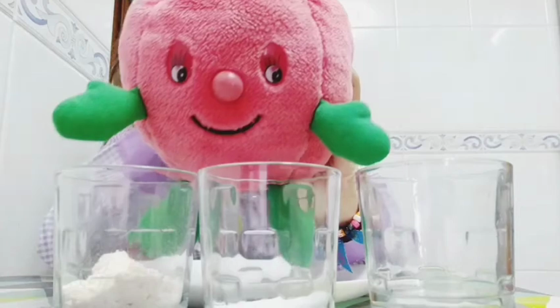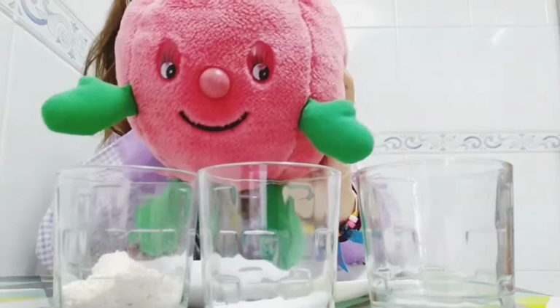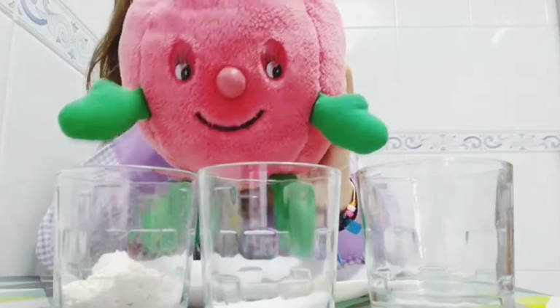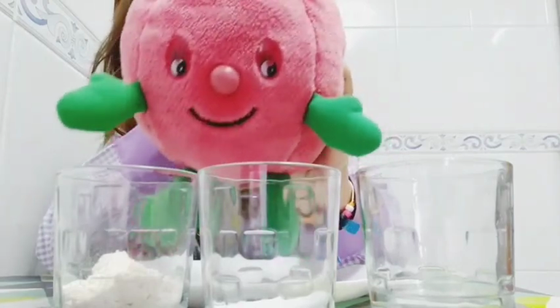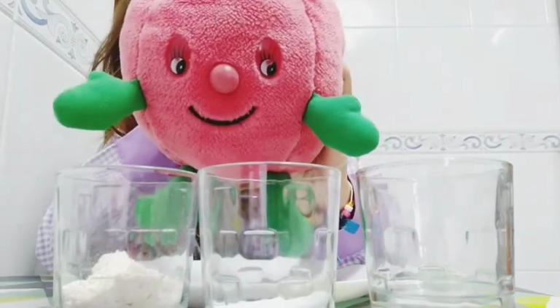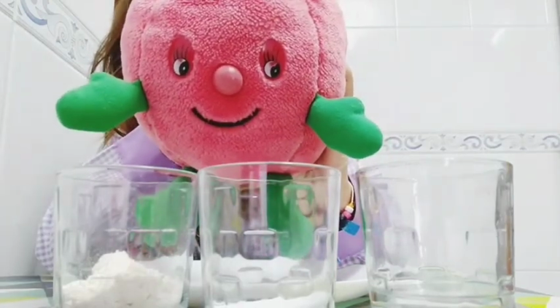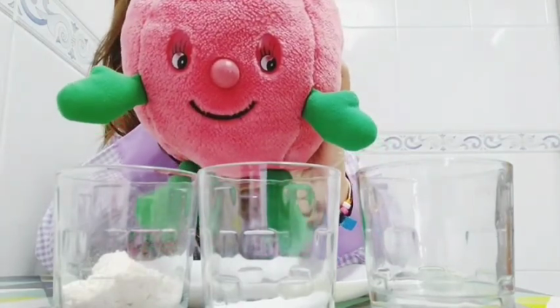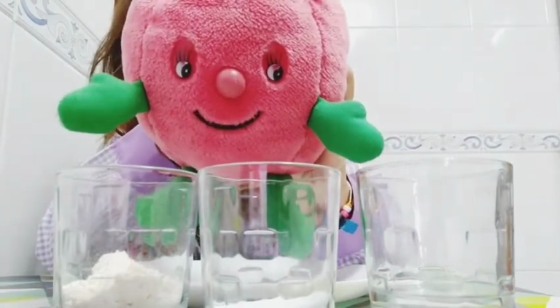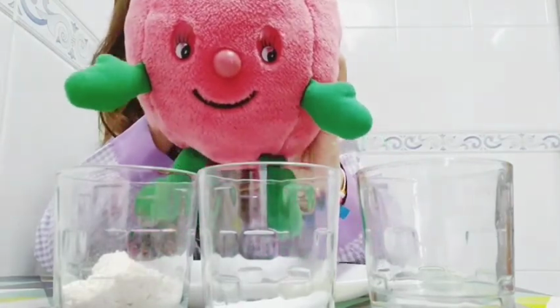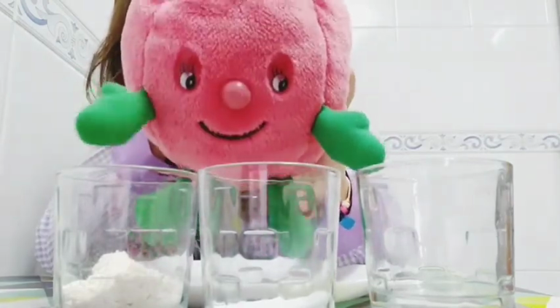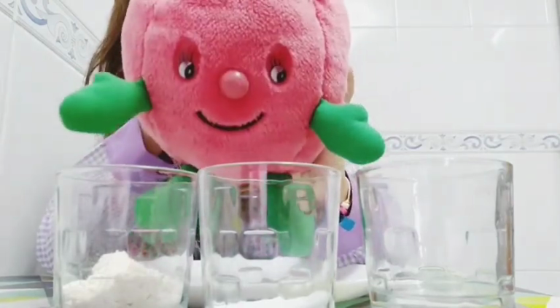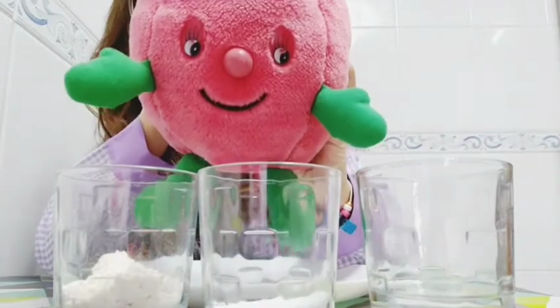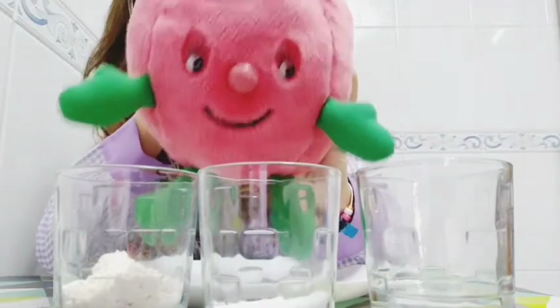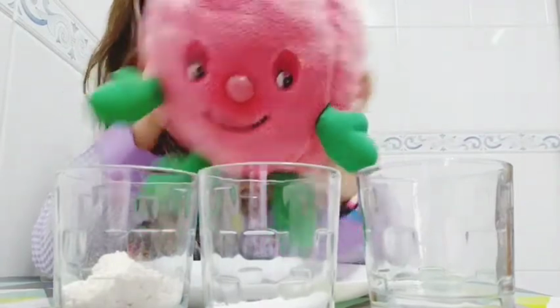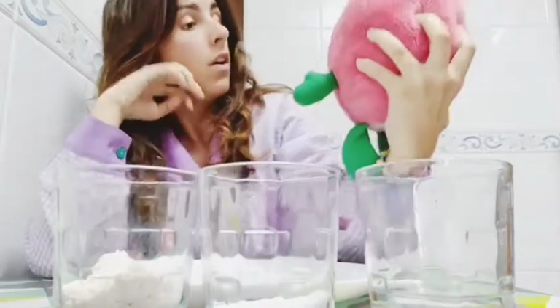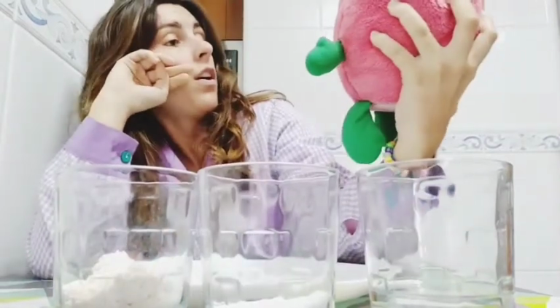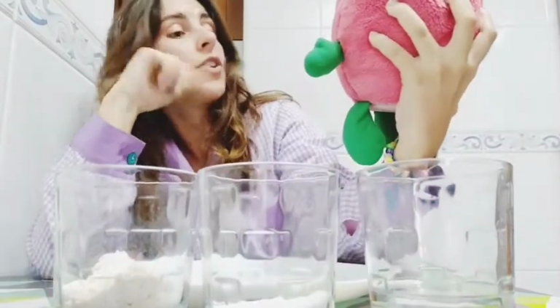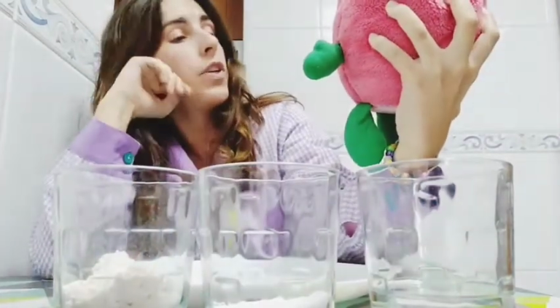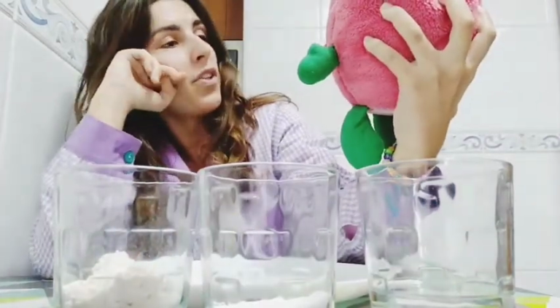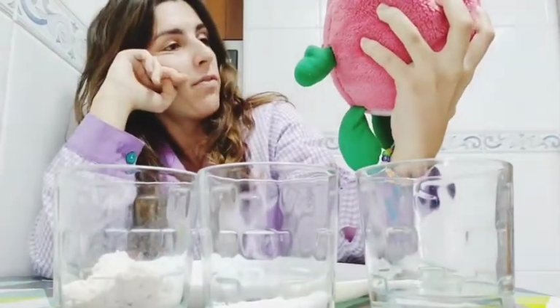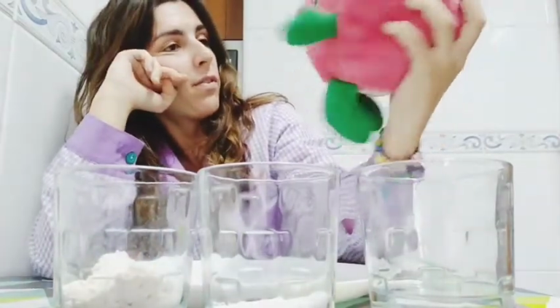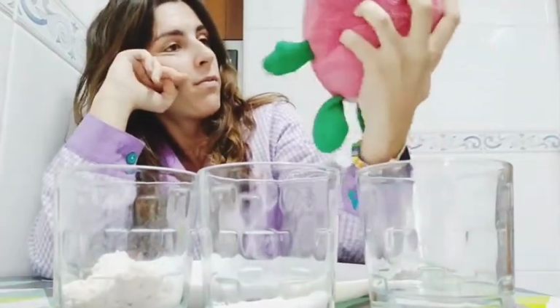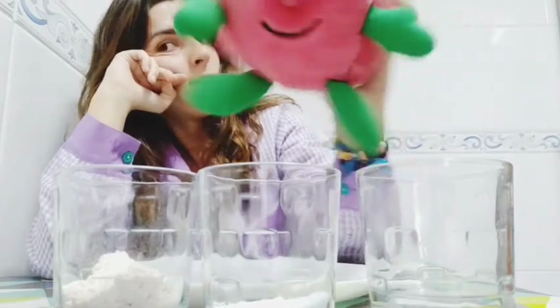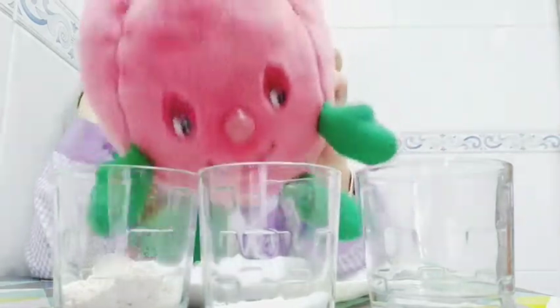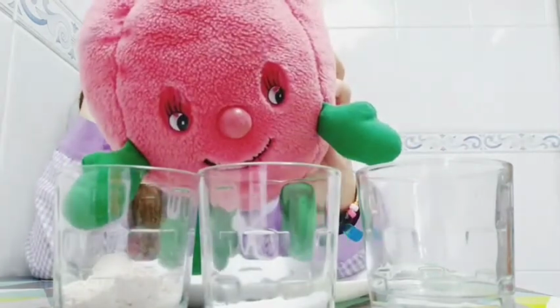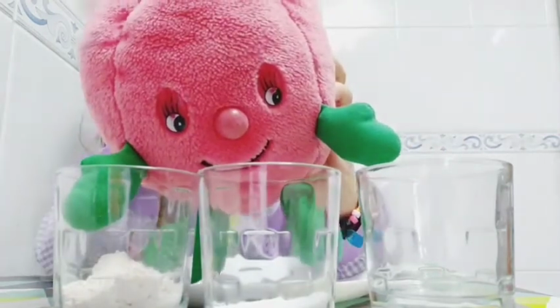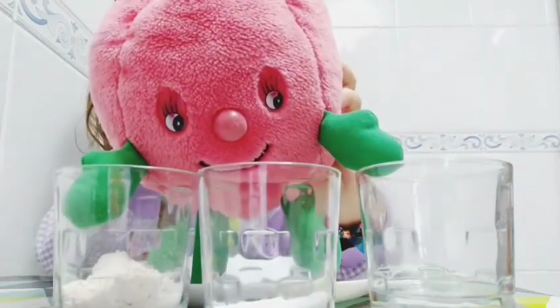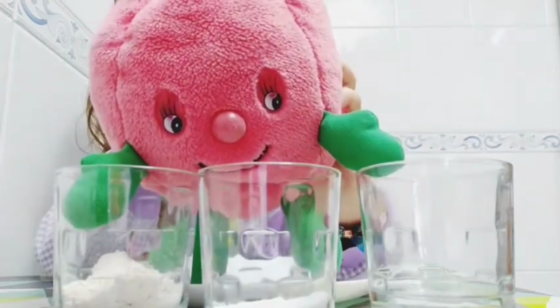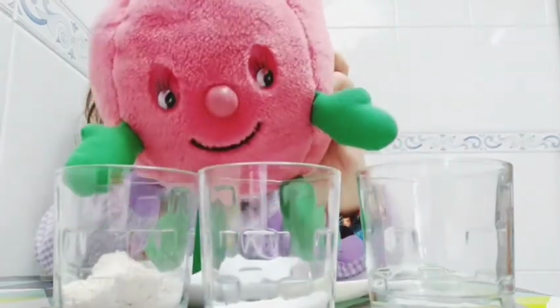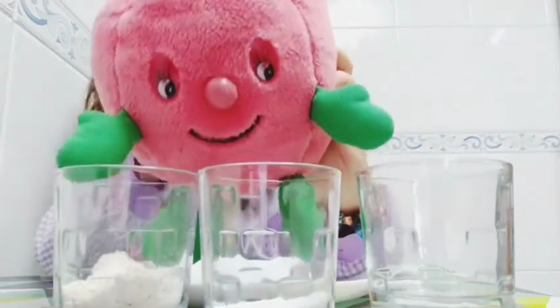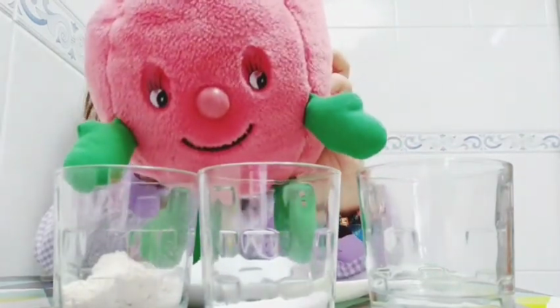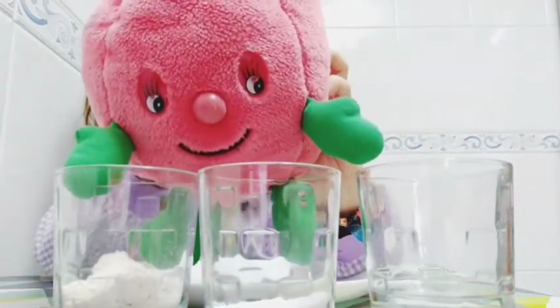Hi guys, today we have a very beautiful craft. We are going to make a real starfish. And are you going to do it alone by yourself? No, teacher Anna will make it. I'm just explaining it to you.